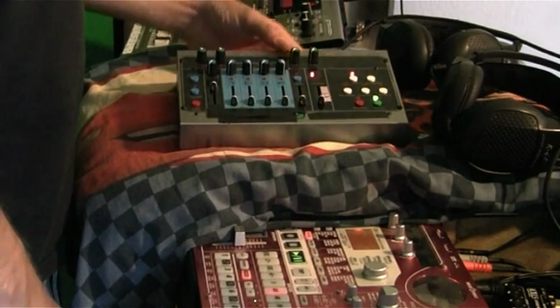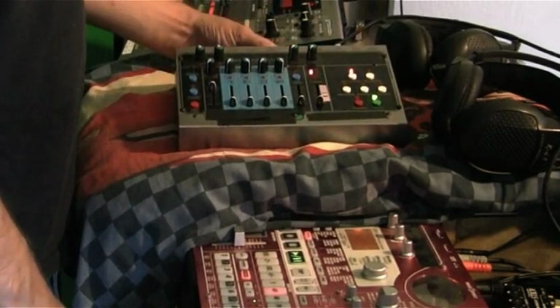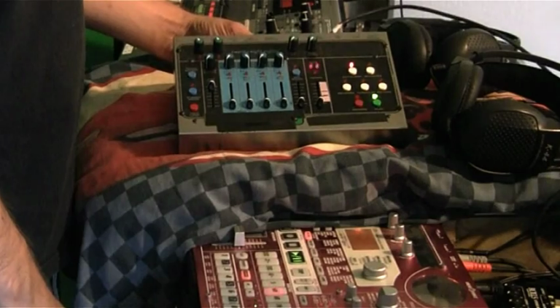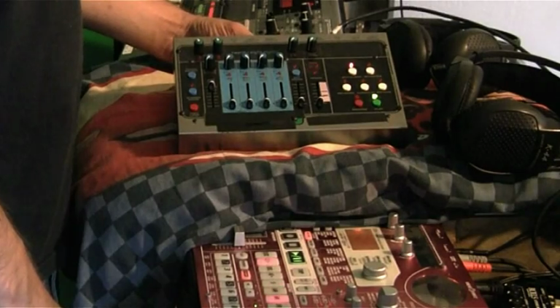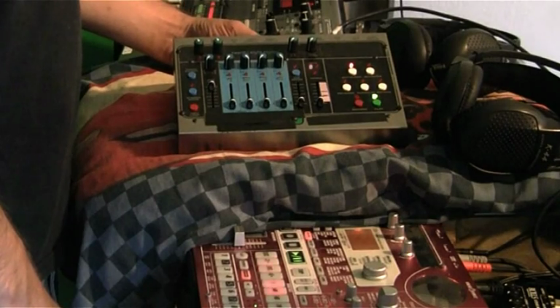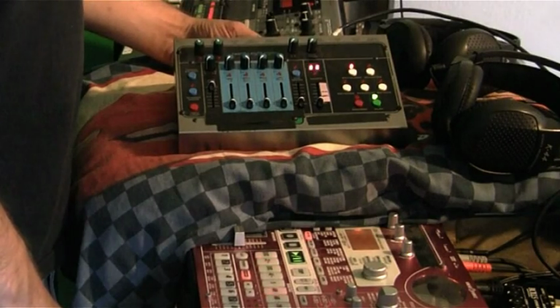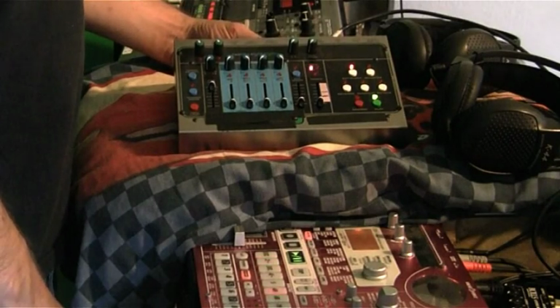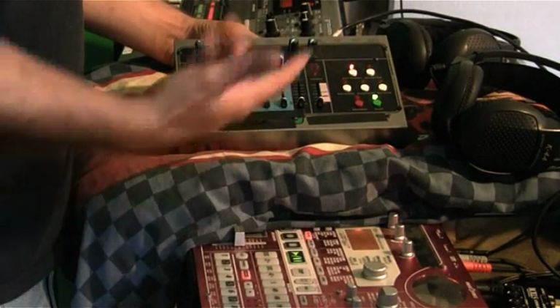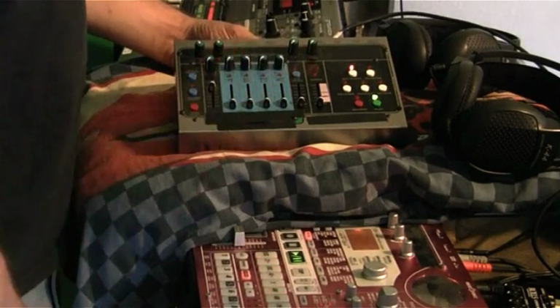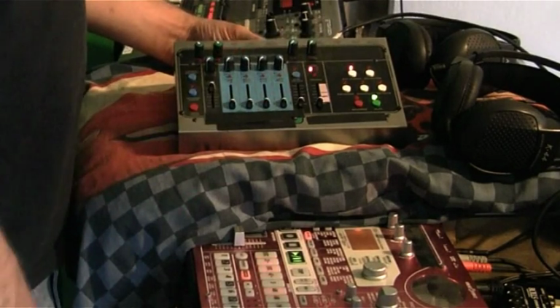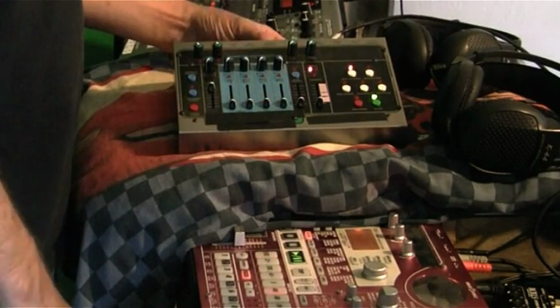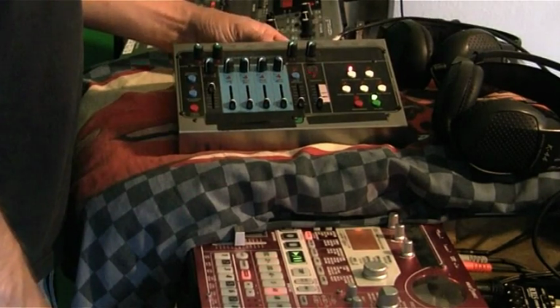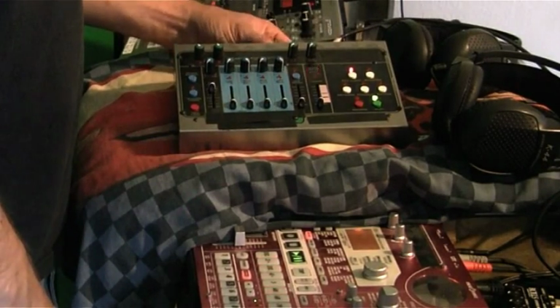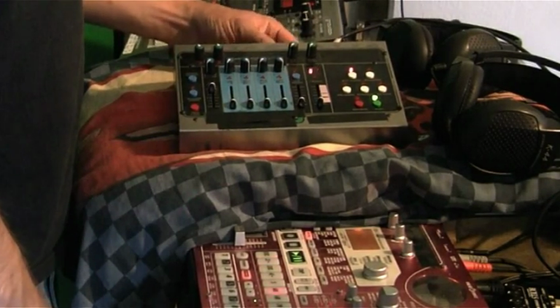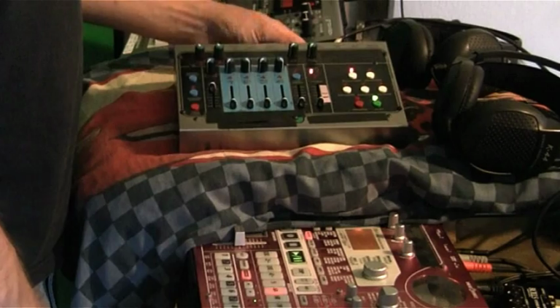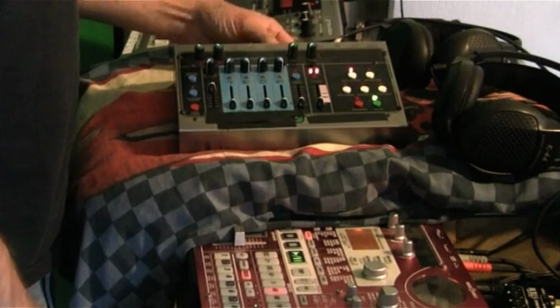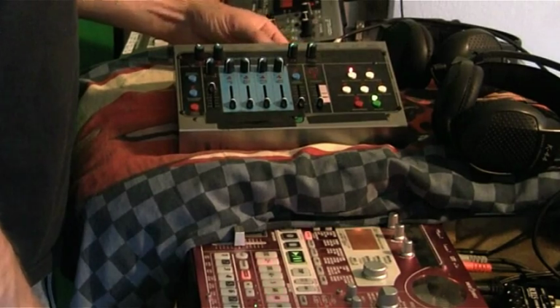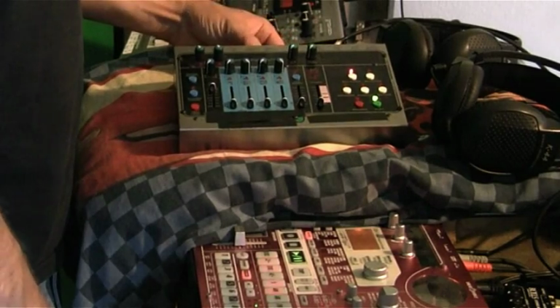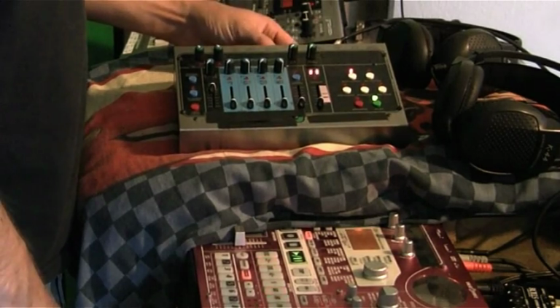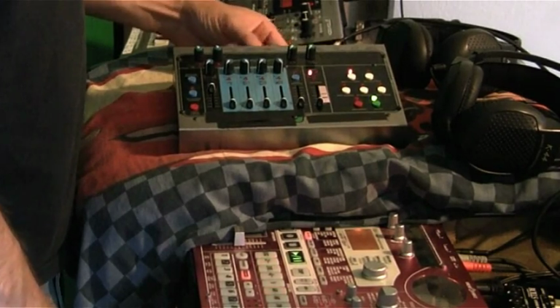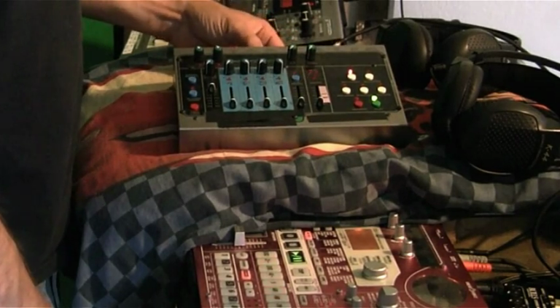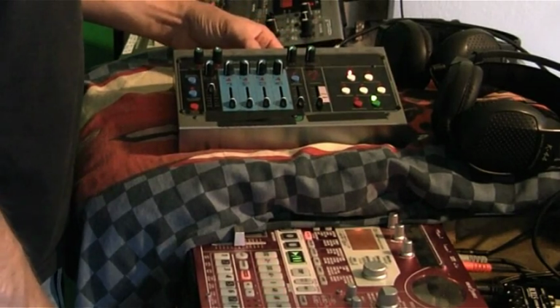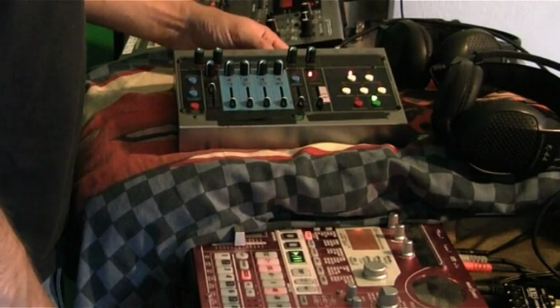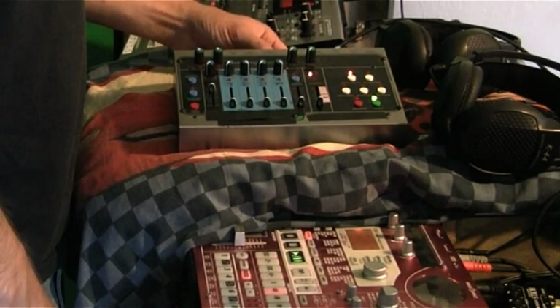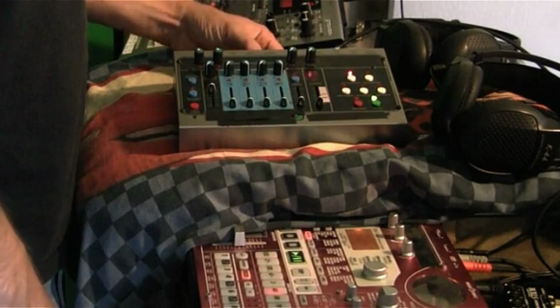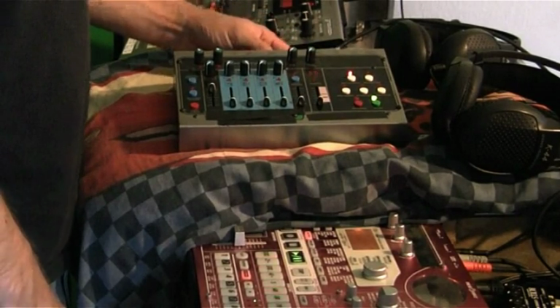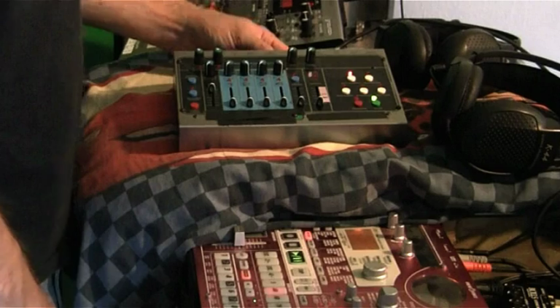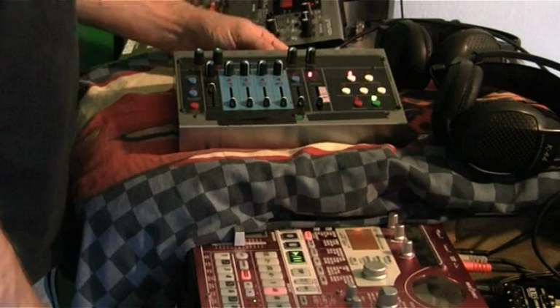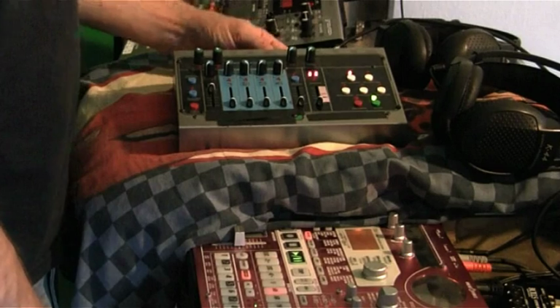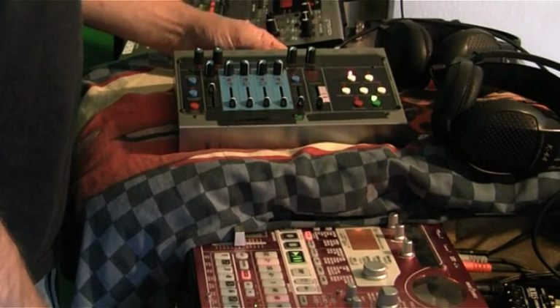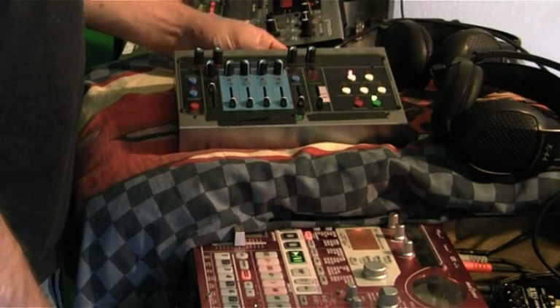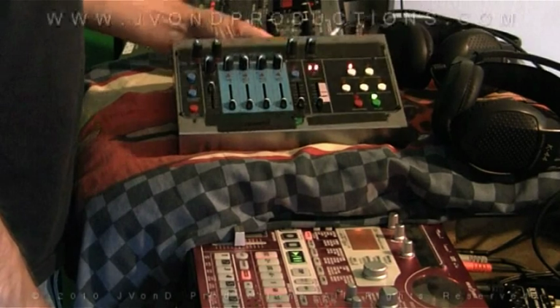Just keeps going. So there's obviously something wrong with the rhythm signal — the MIDI clock signal coming from the MC-505.